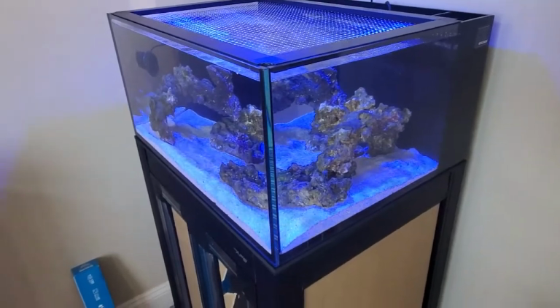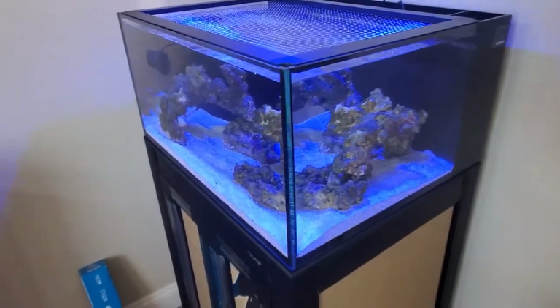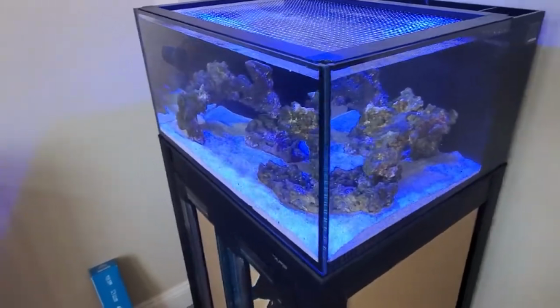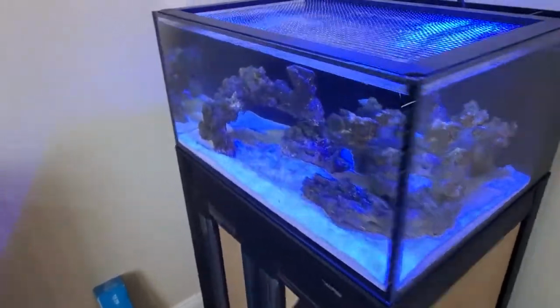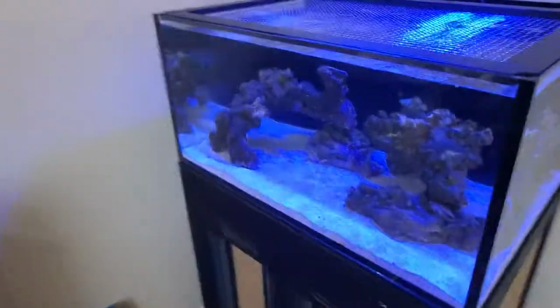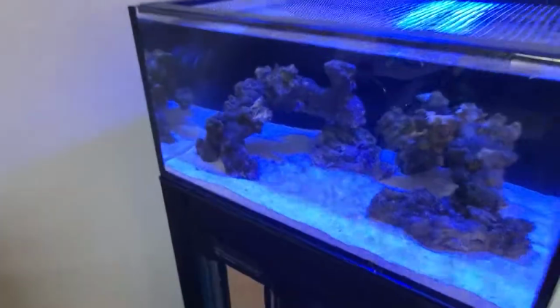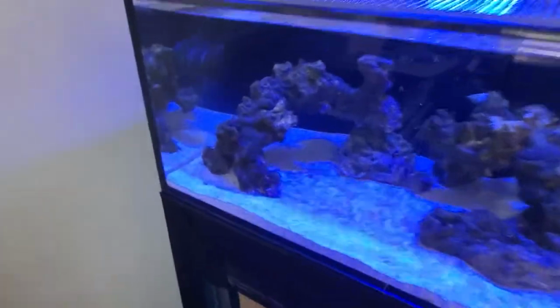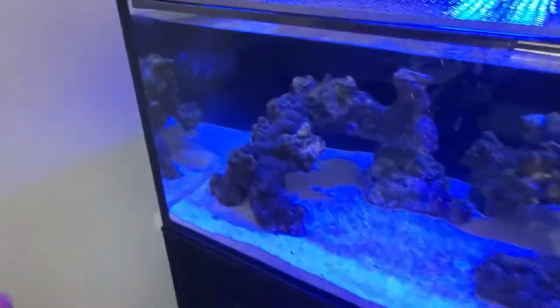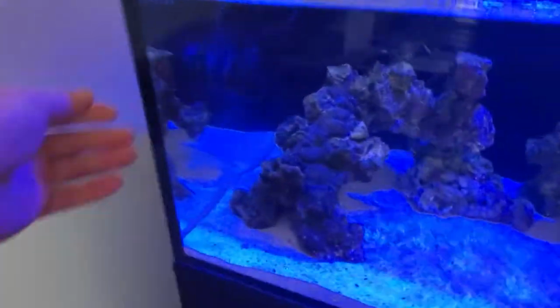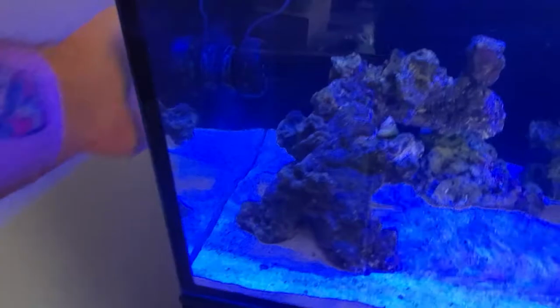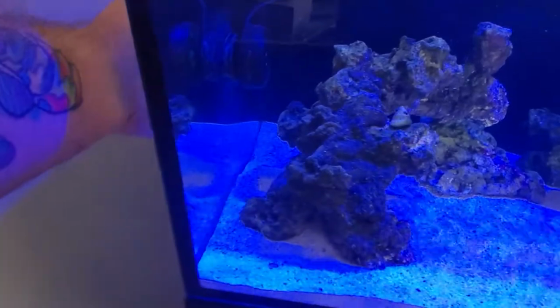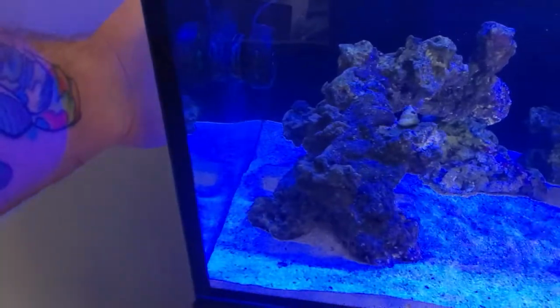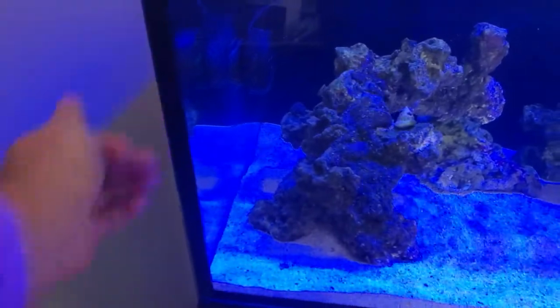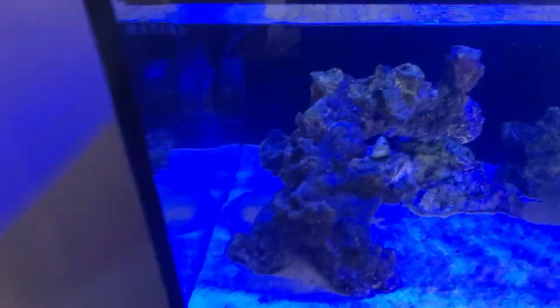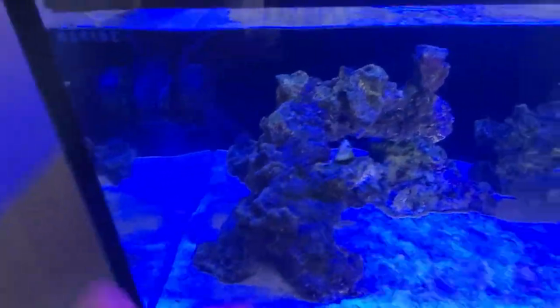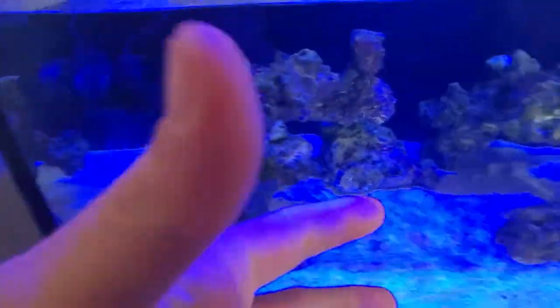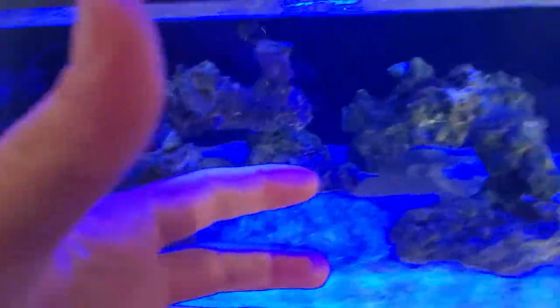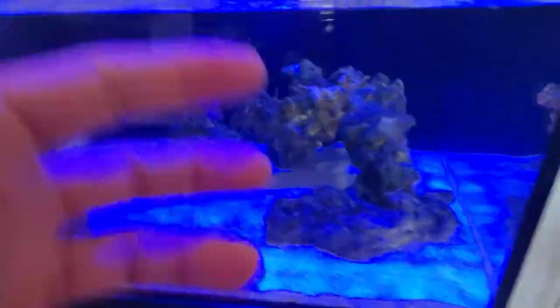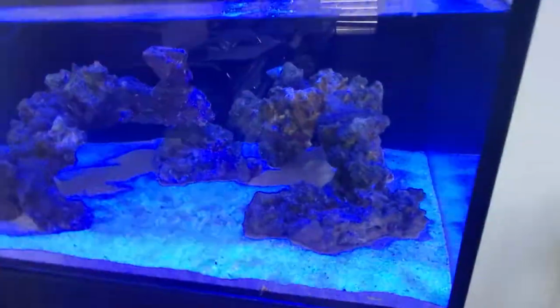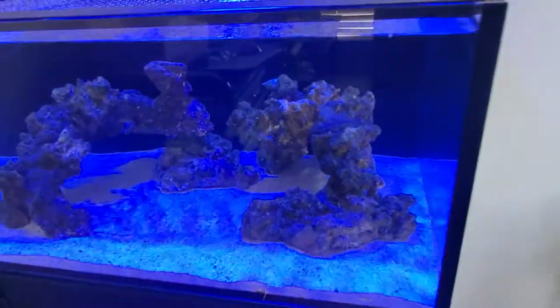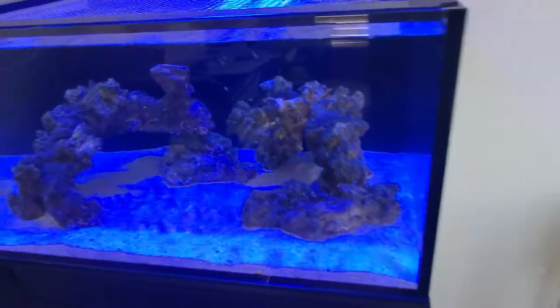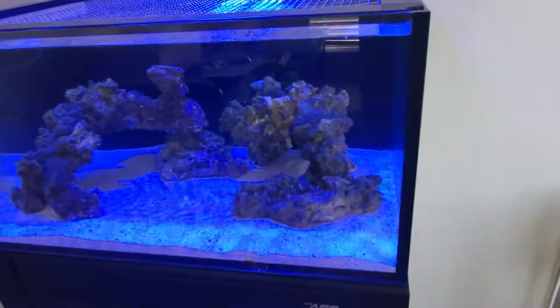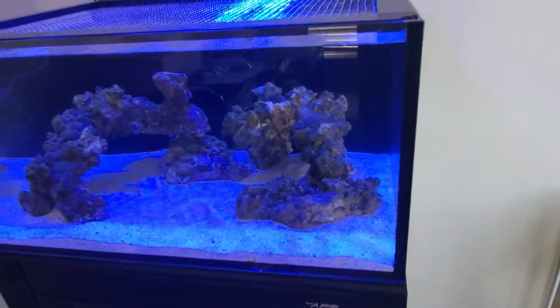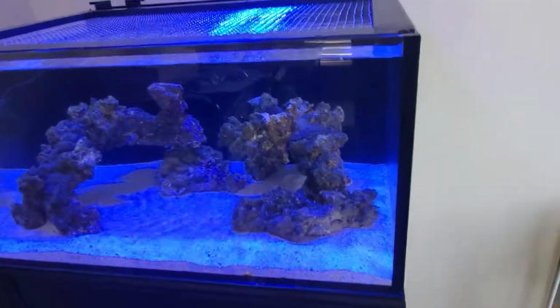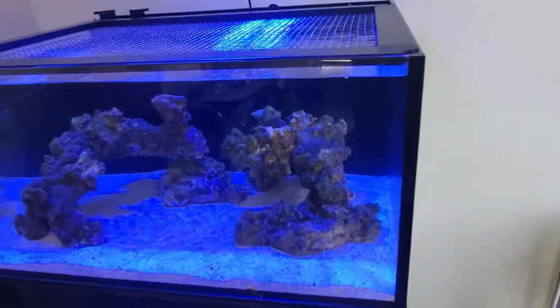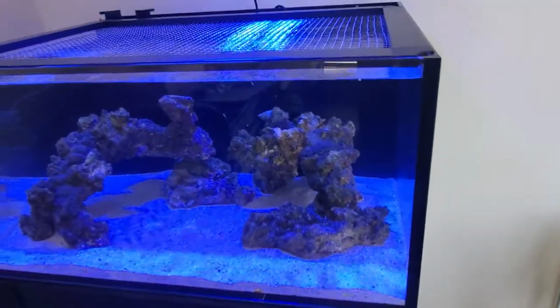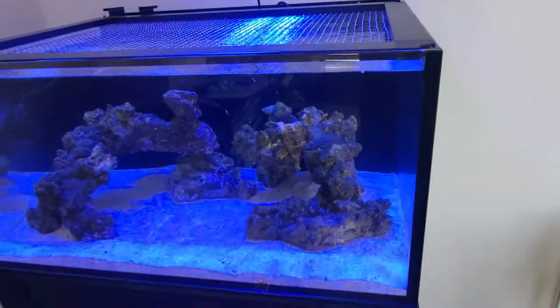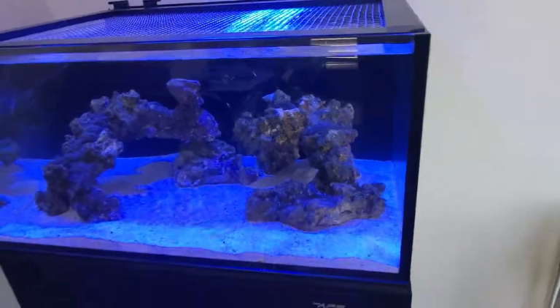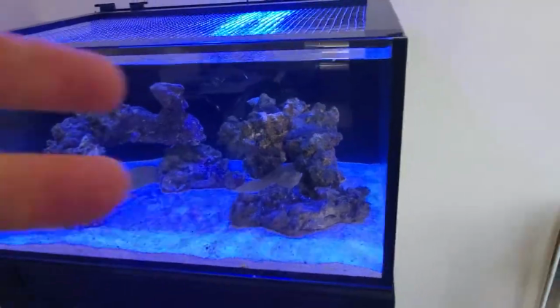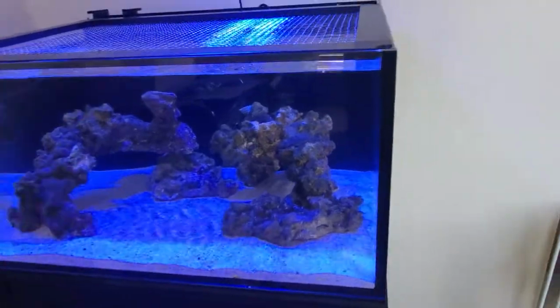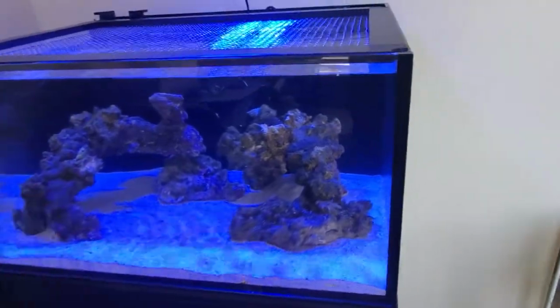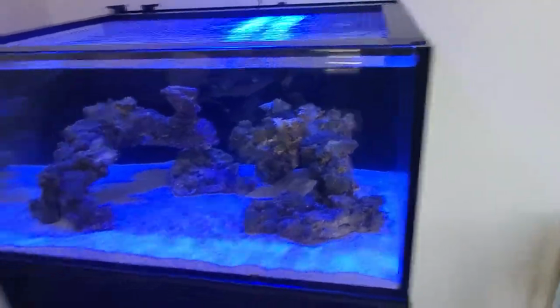I don't know if I'm going to upgrade this pump. I think with the flow I've got right now with the Nero 3 on the side, I'm going to have enough flow to do the kind of coral I want to do in this, because I don't have to push a really big tank.